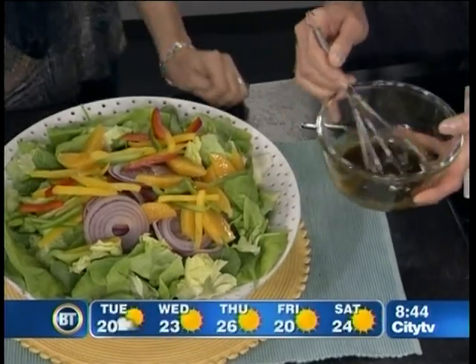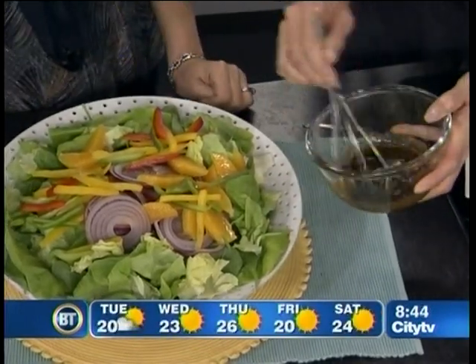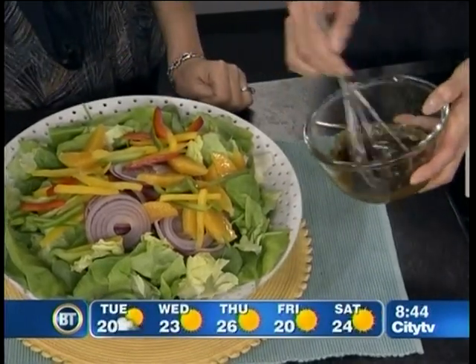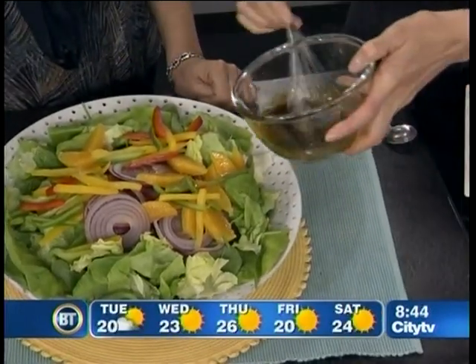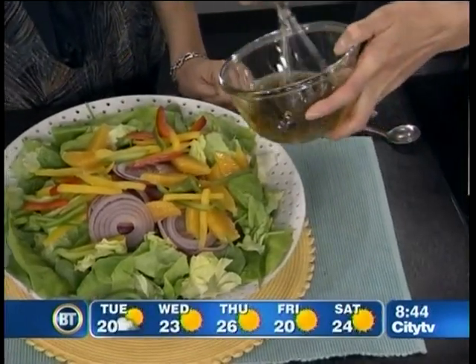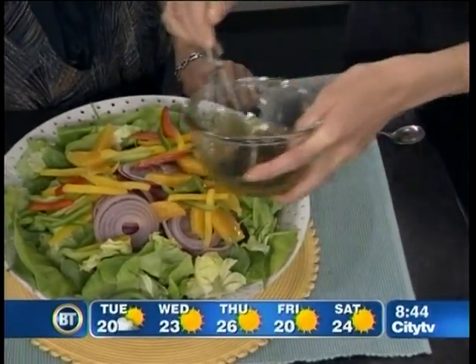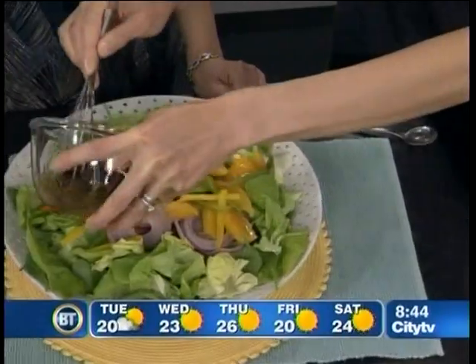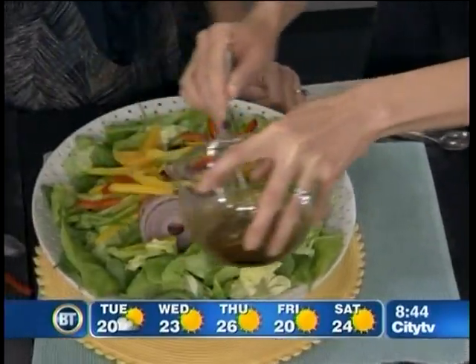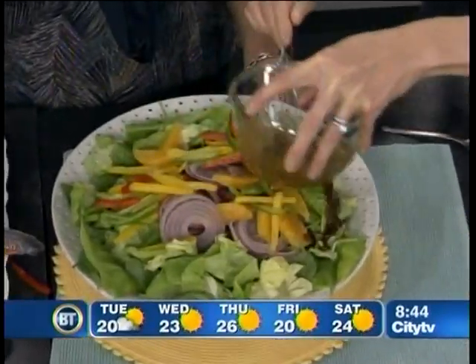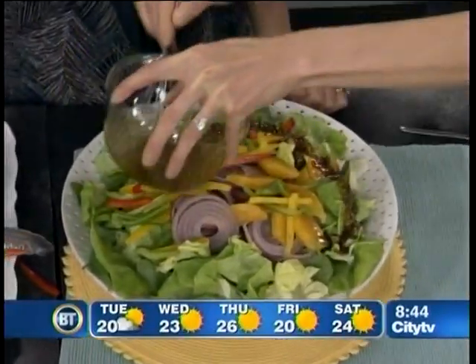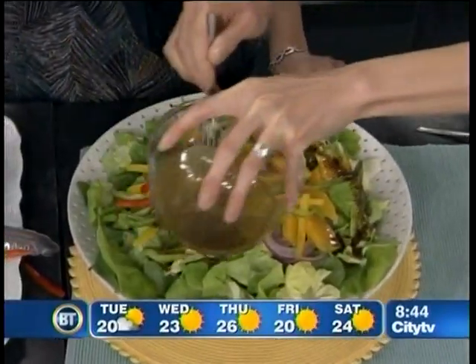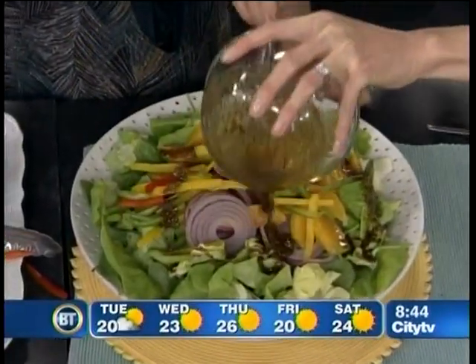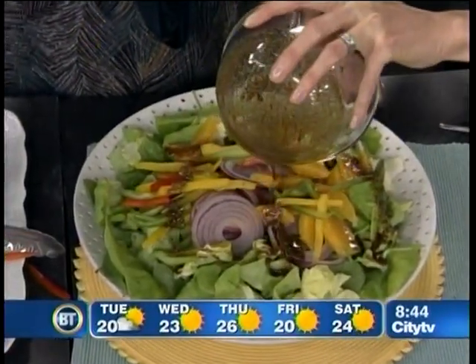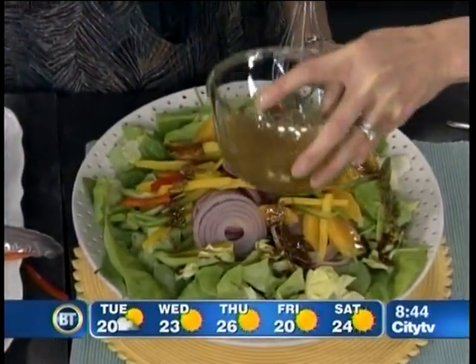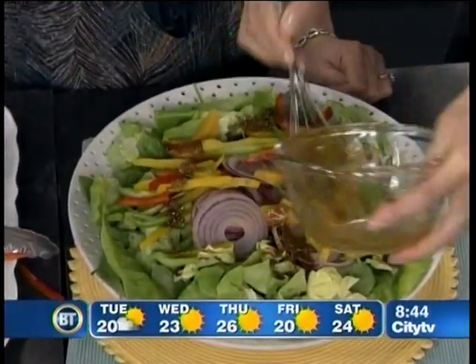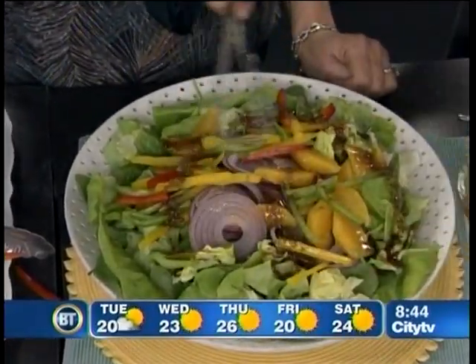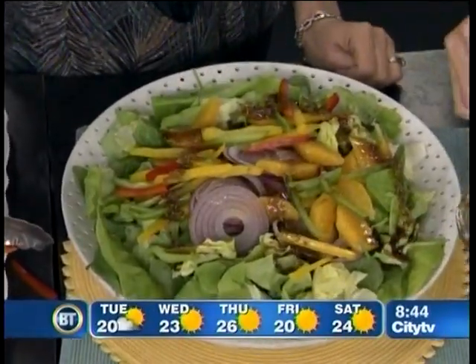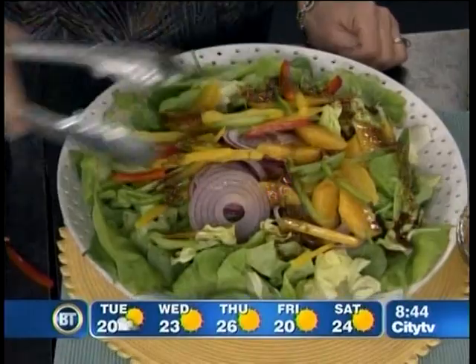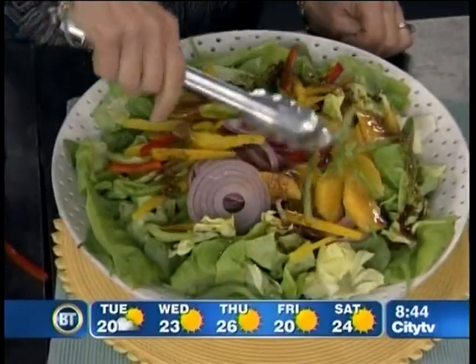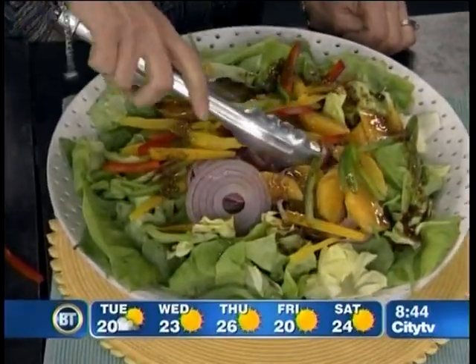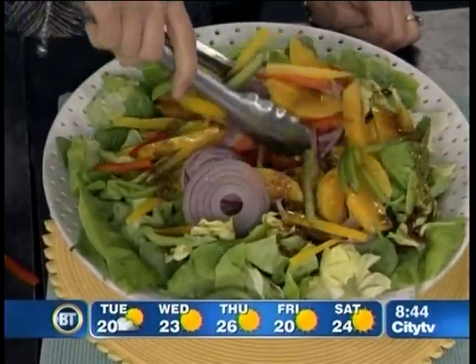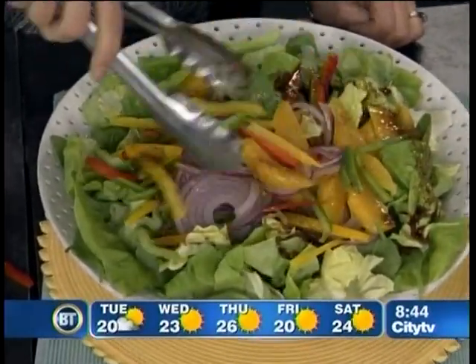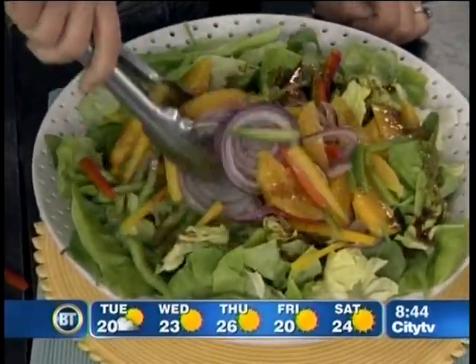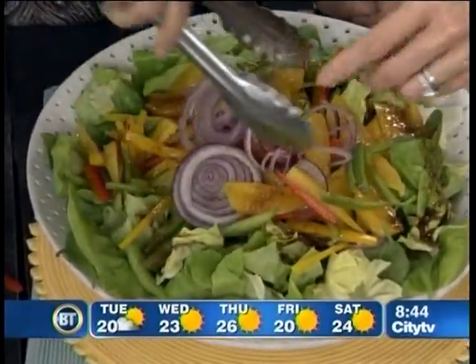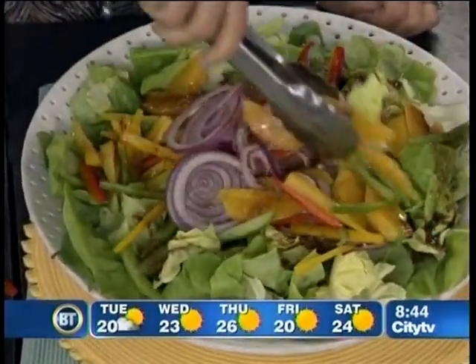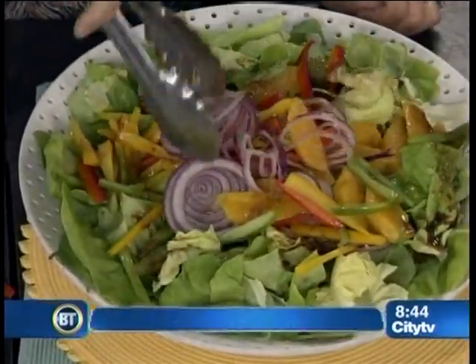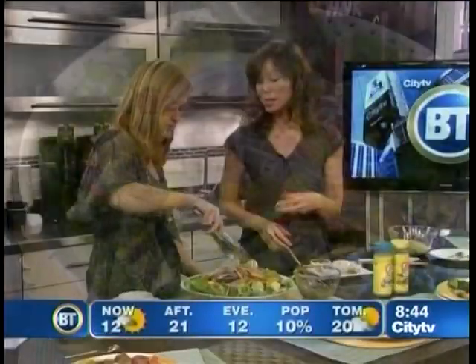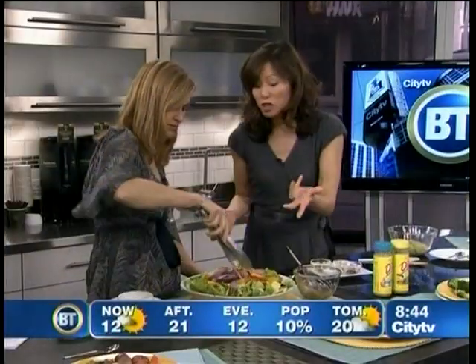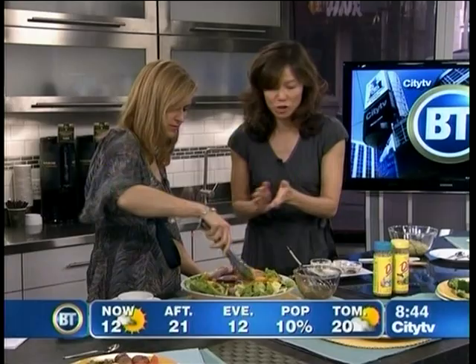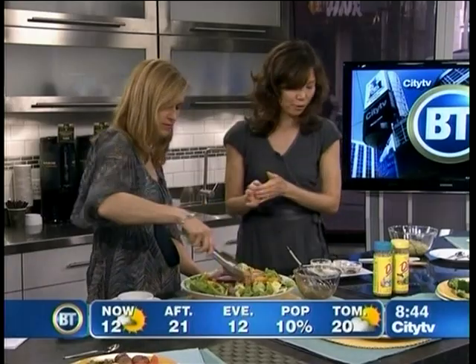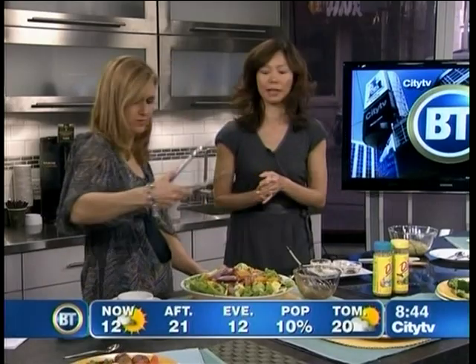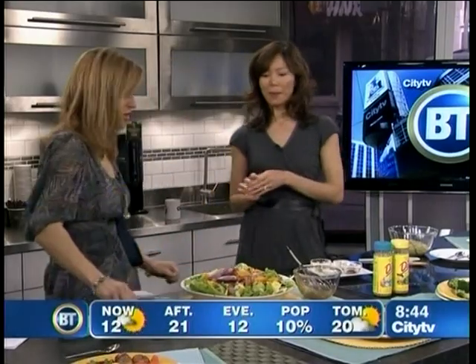So you just whisk it — can you smell it? And you just drizzle it around, give it a little toss, and then voila, you're done. Look at that — looks great! So that's perfect for entertaining or a nice summer salad. Add some grilled chicken and it's your meal for the evening.